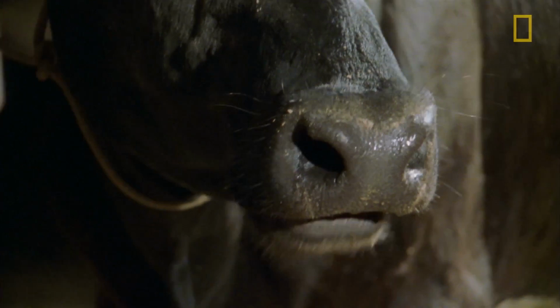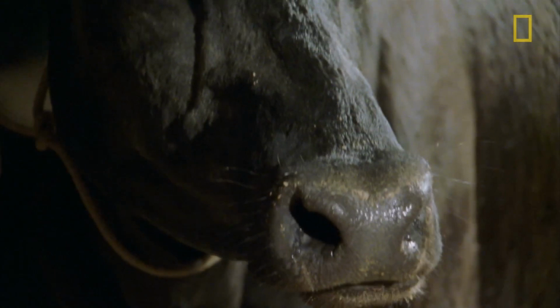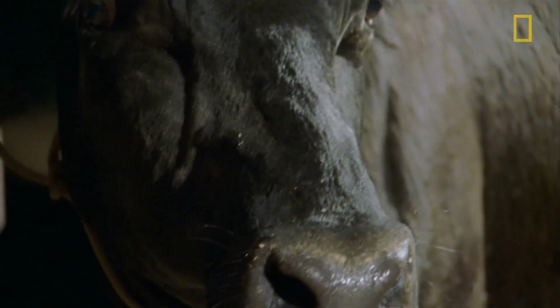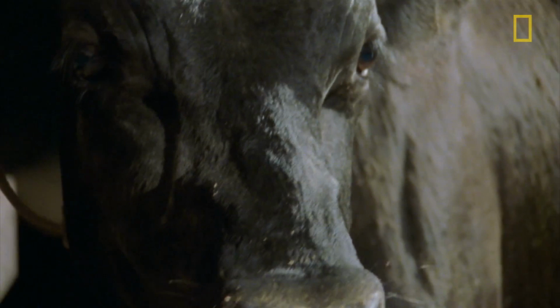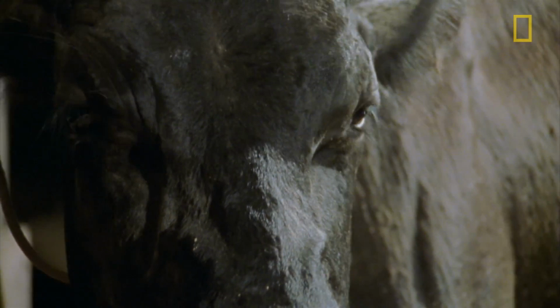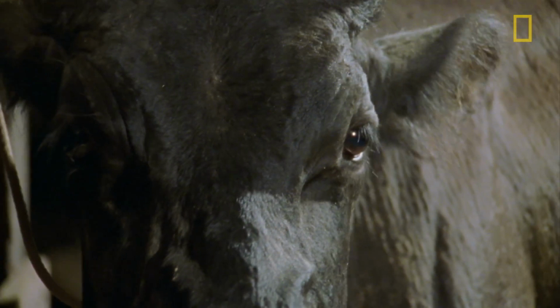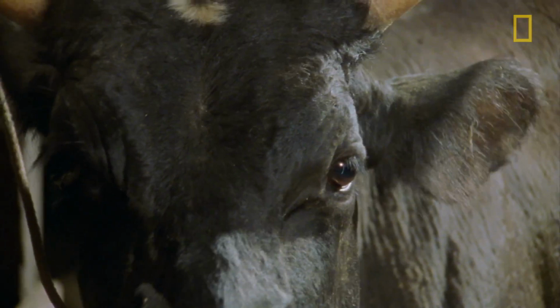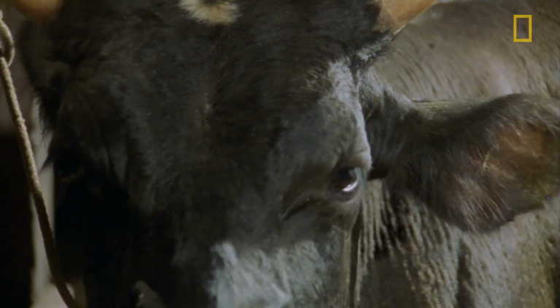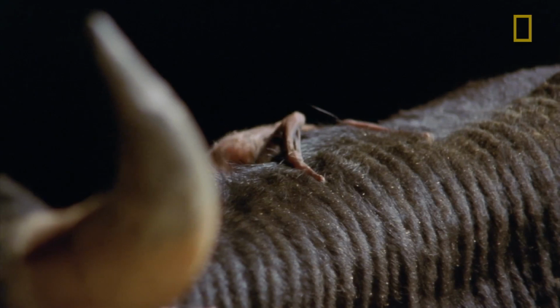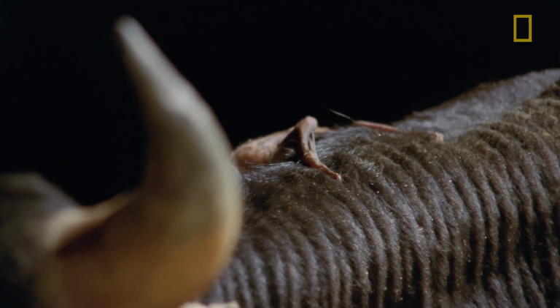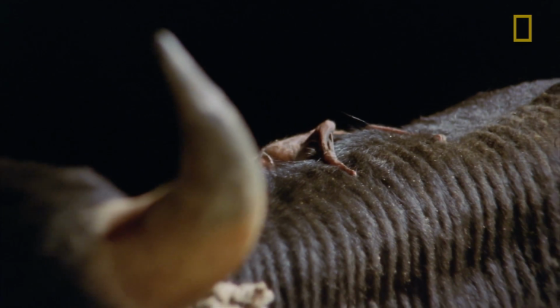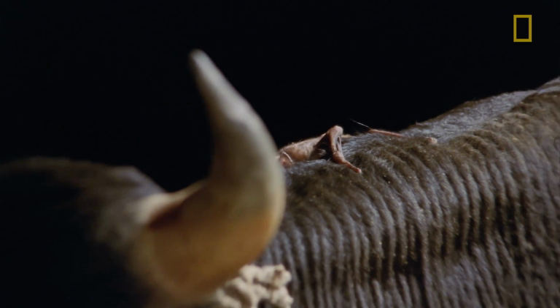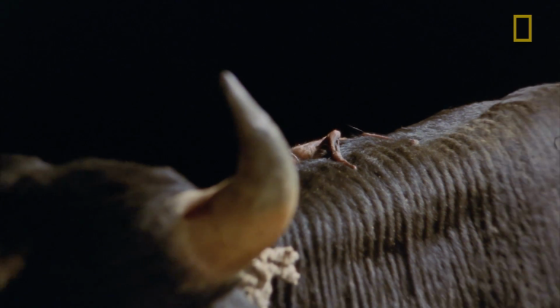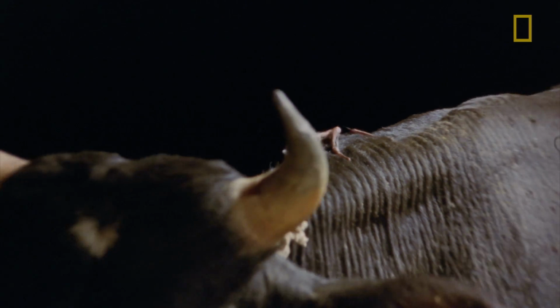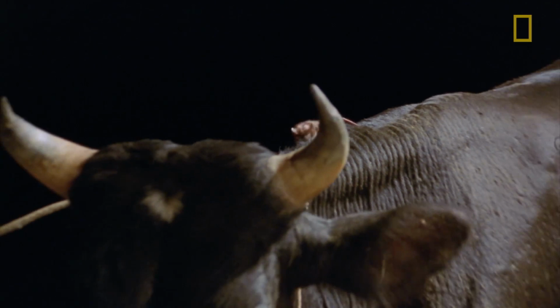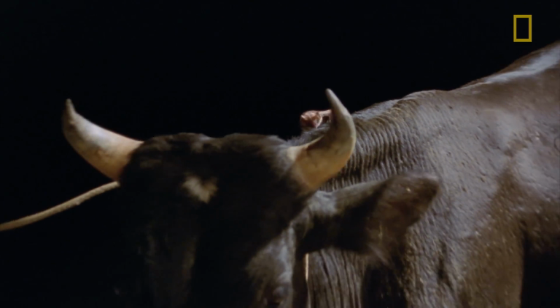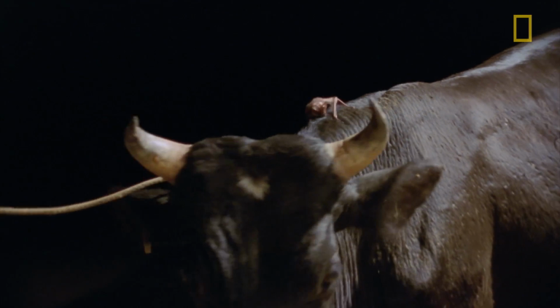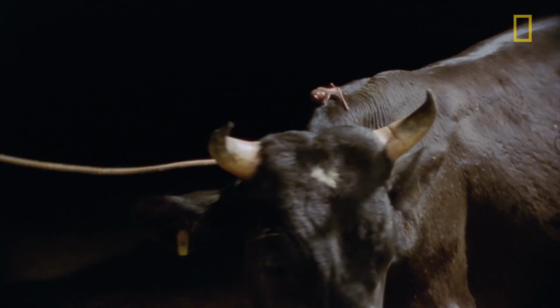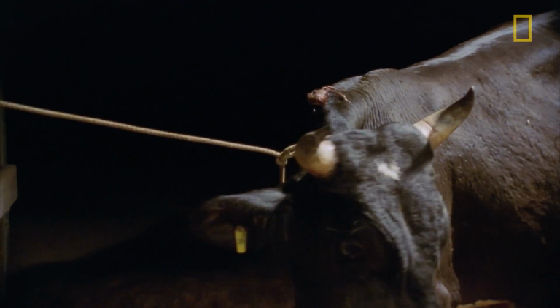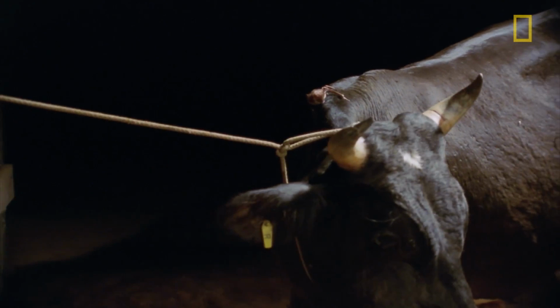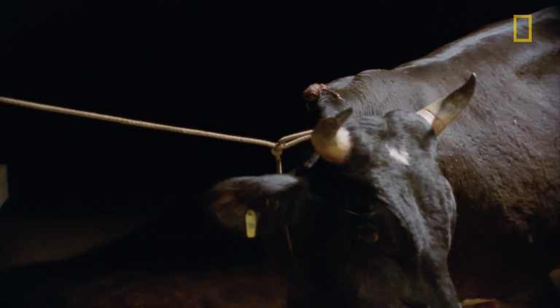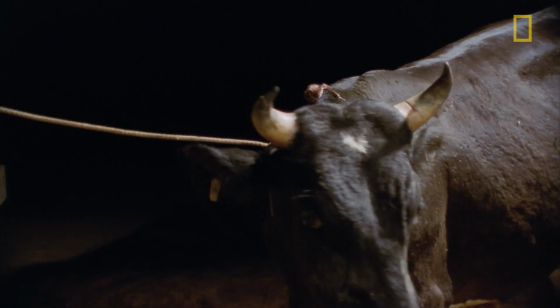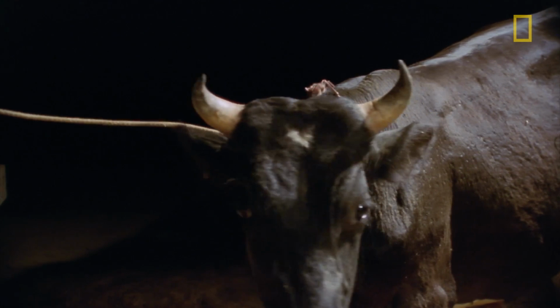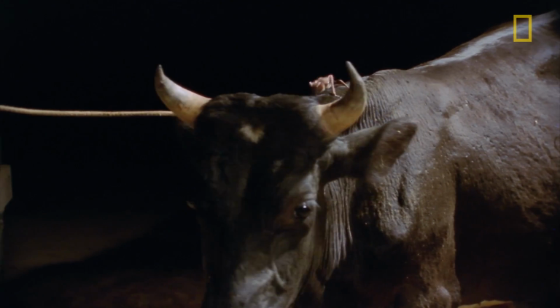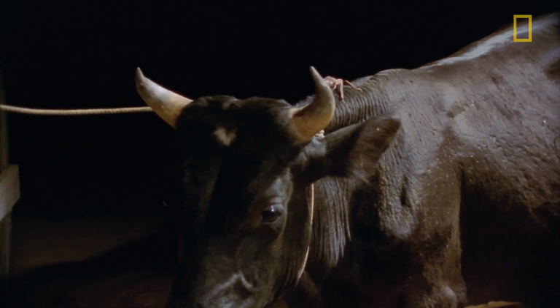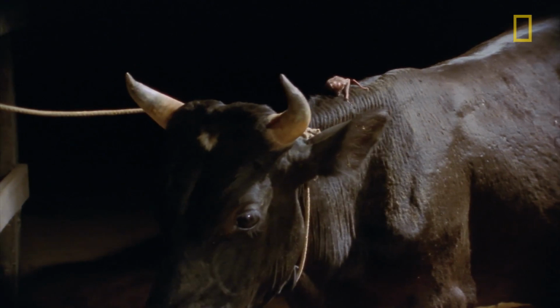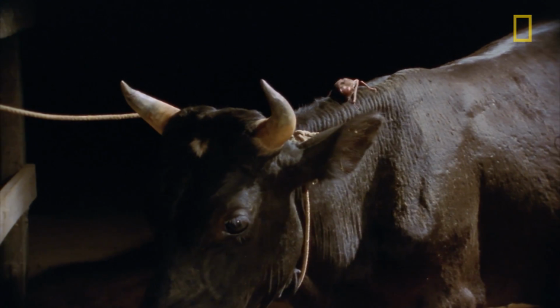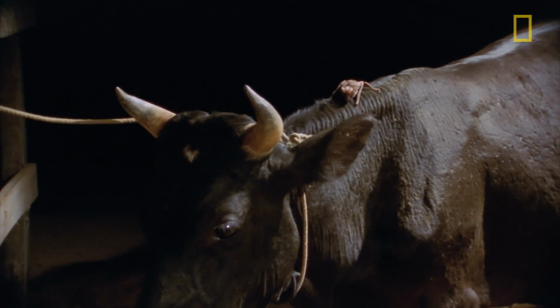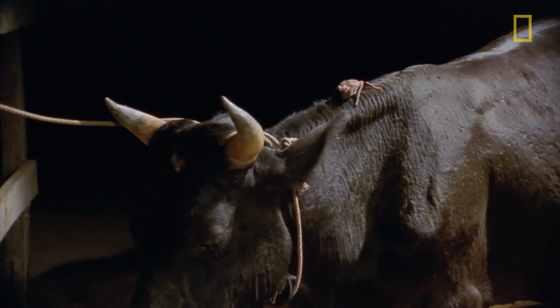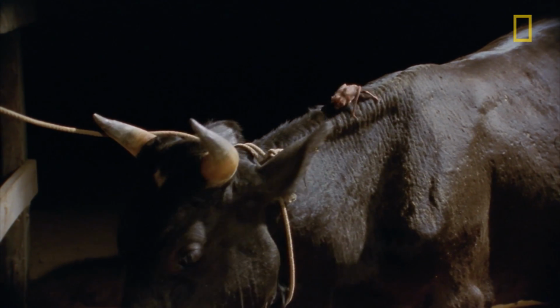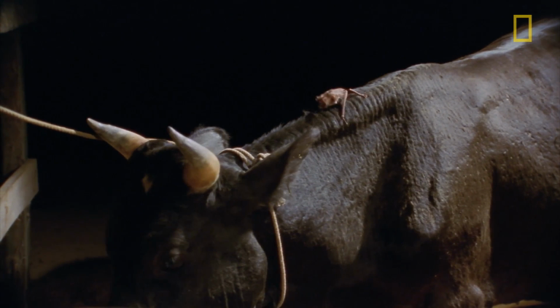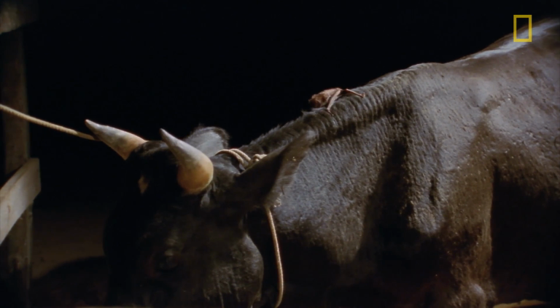Cows obviously feel the bat landing and try to get the bat off of them, but eventually the cow gives up and the bats are able to return to the spot where they want to feed. At least it's not bothered enough that it continues to struggle against the bat.